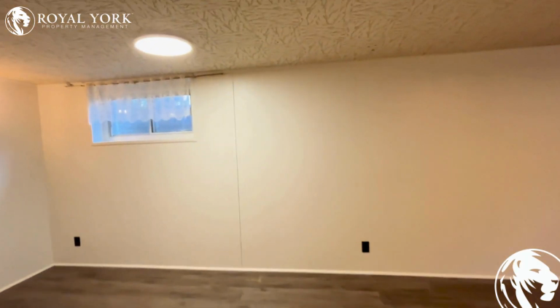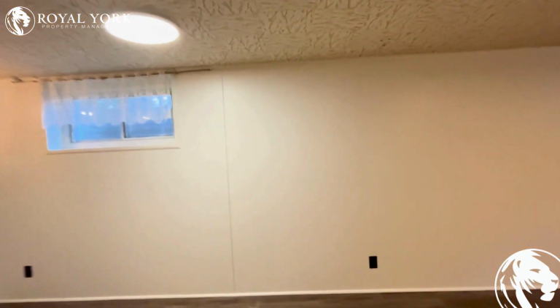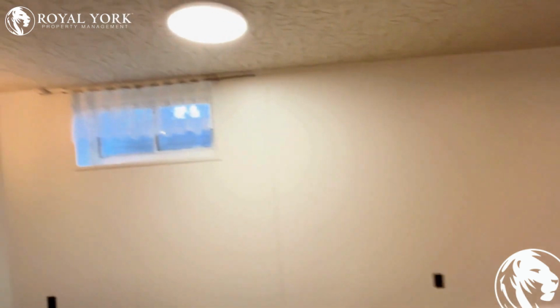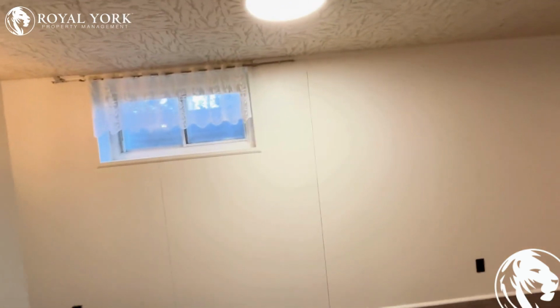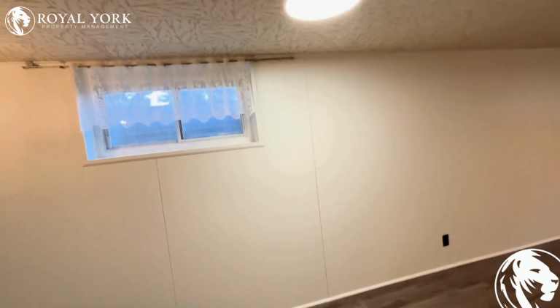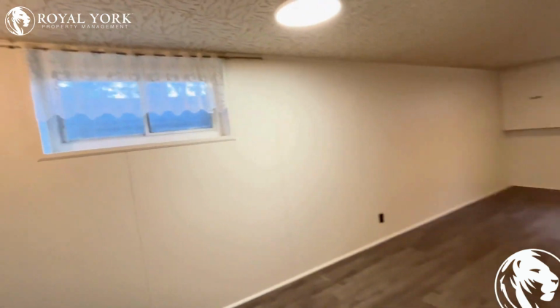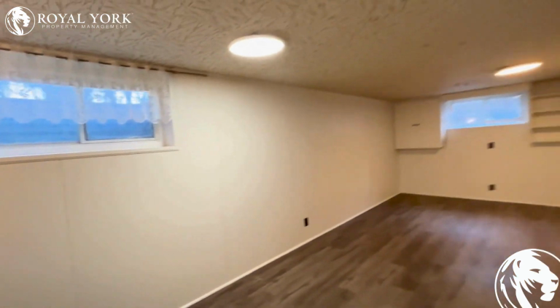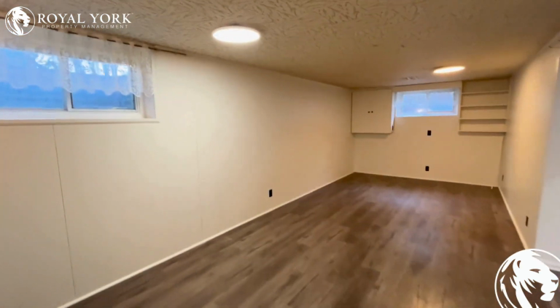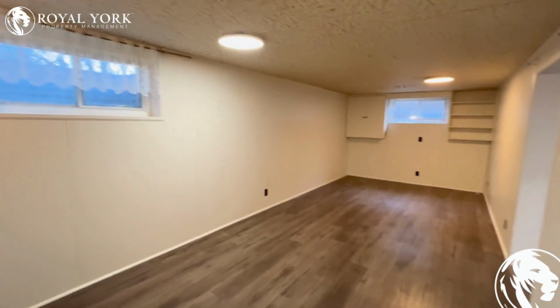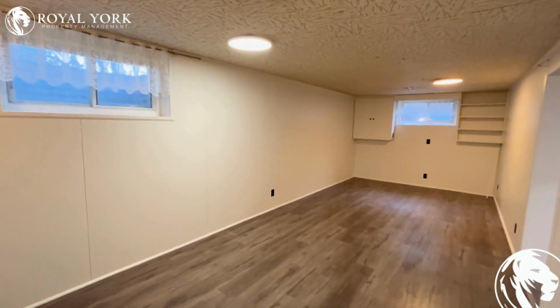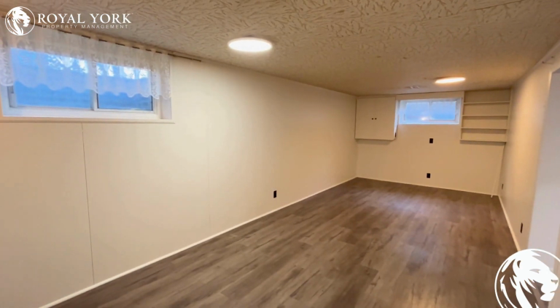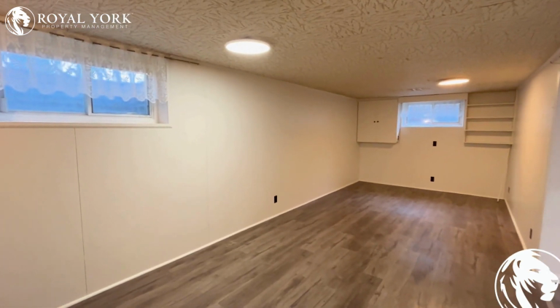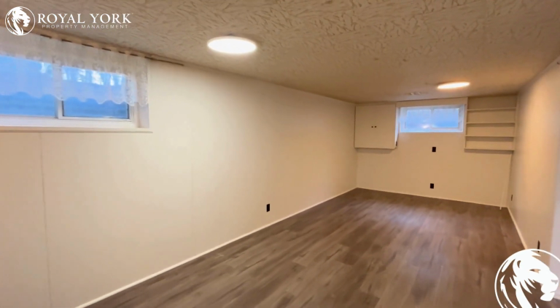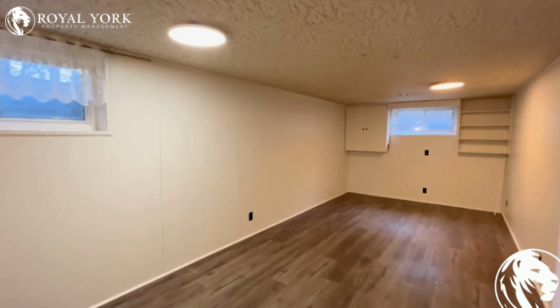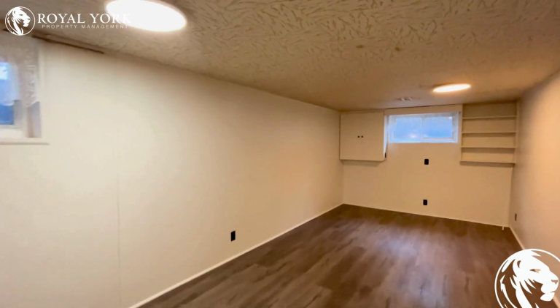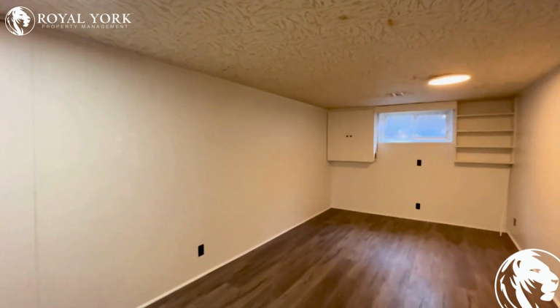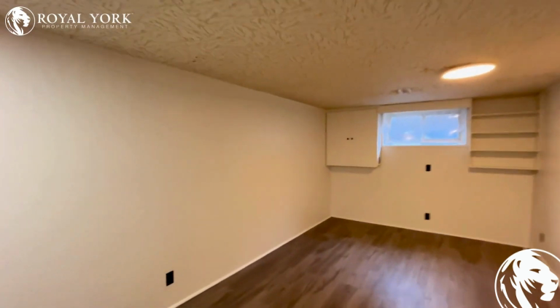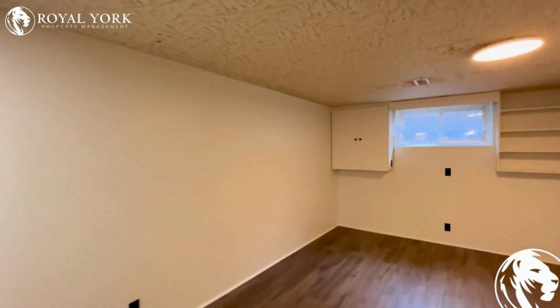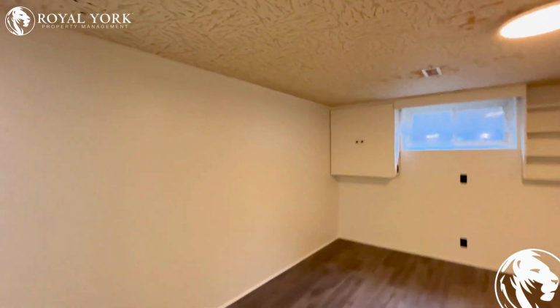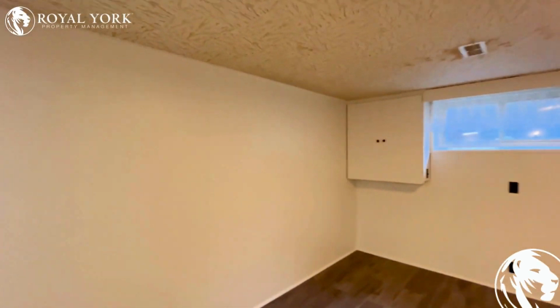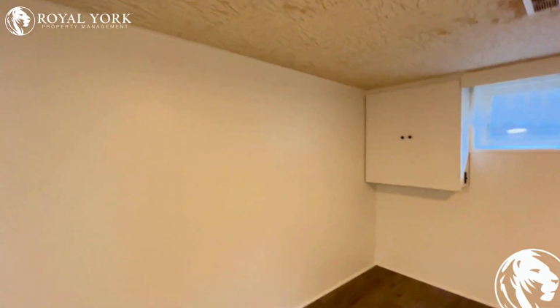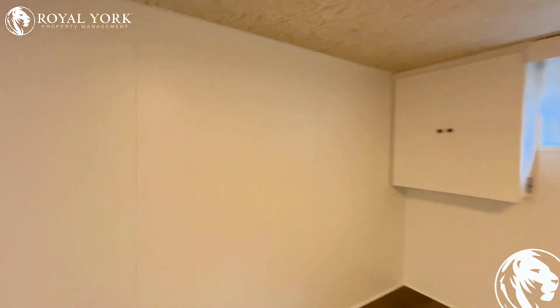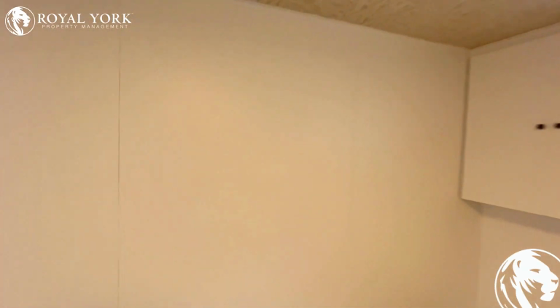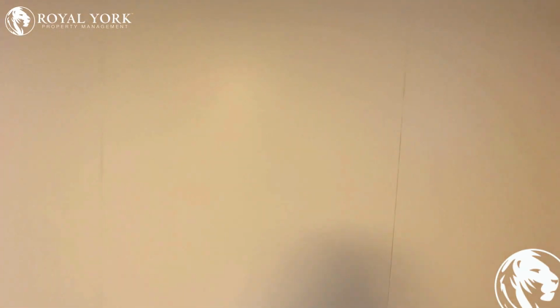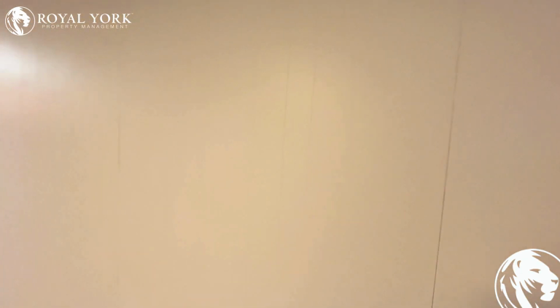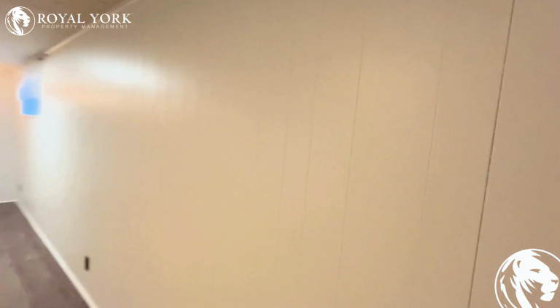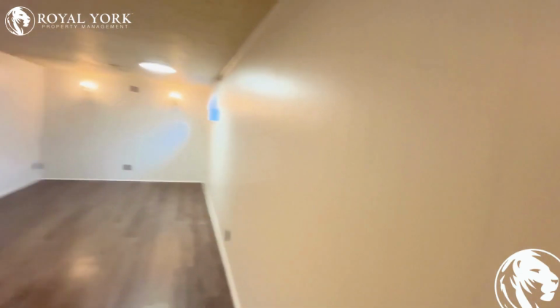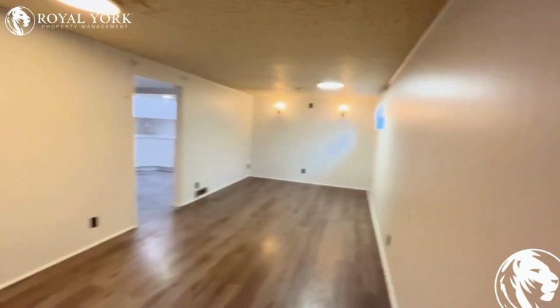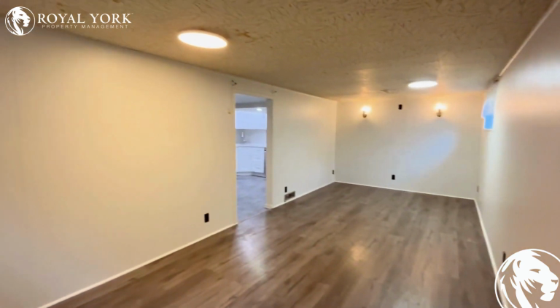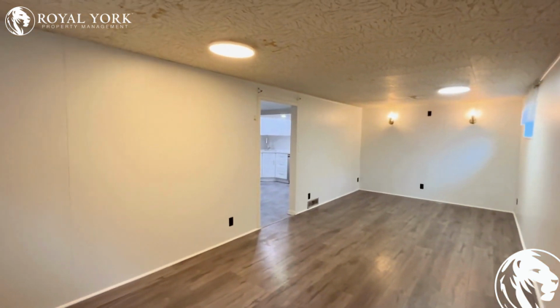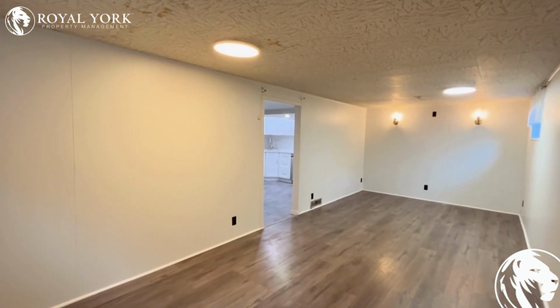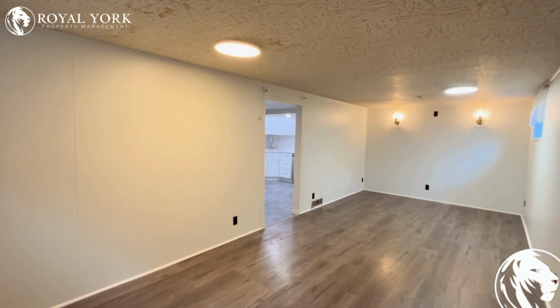Here's a very spacious living area with tons of sunlight where you can put in a double couch and a TV. If someone is working from home, you can also use the half area for your workstation.